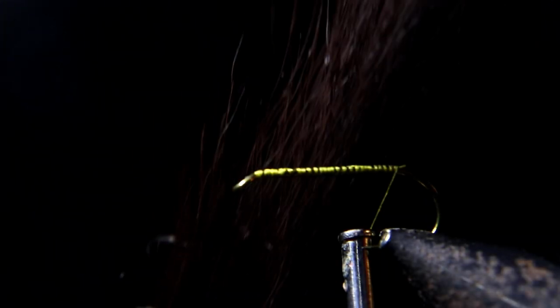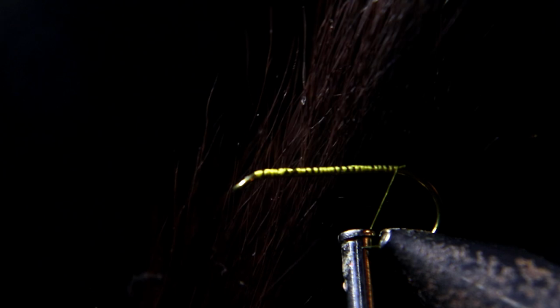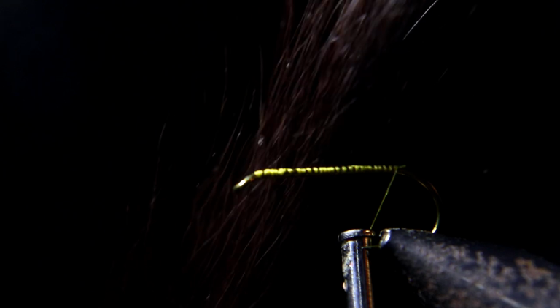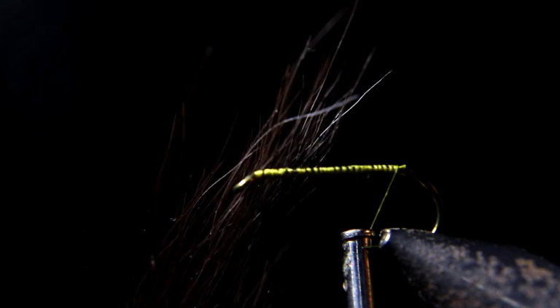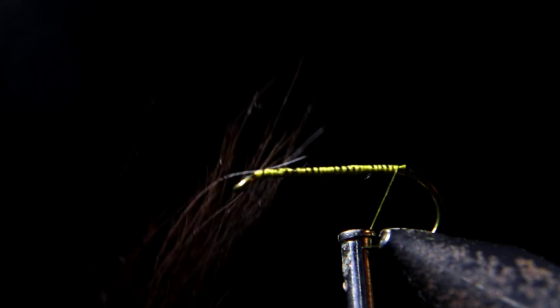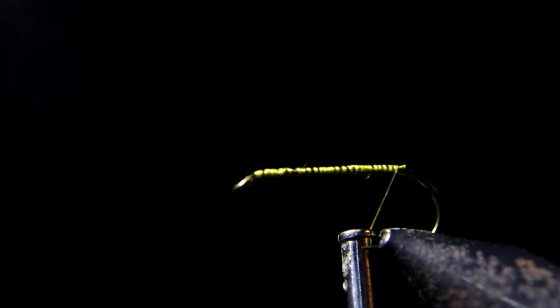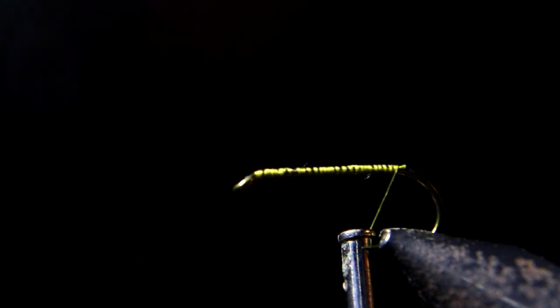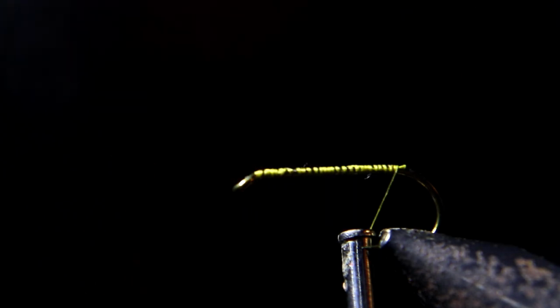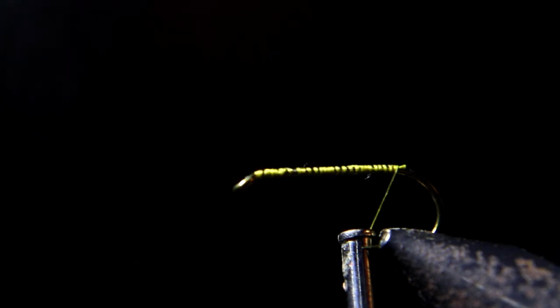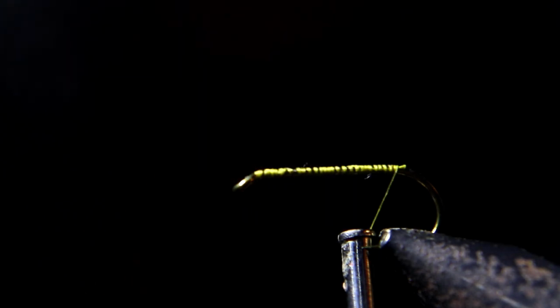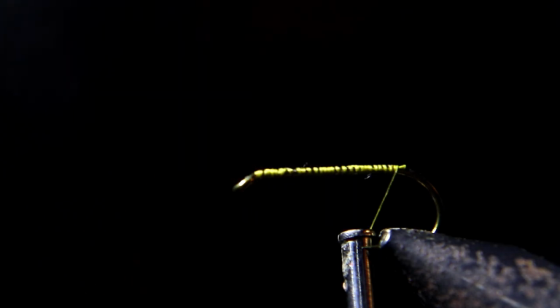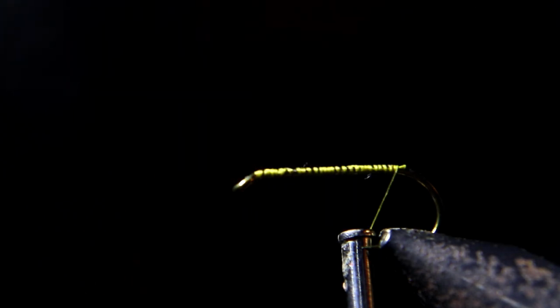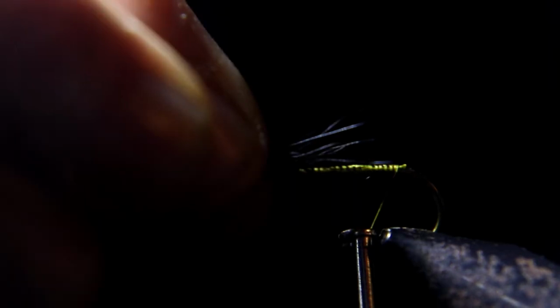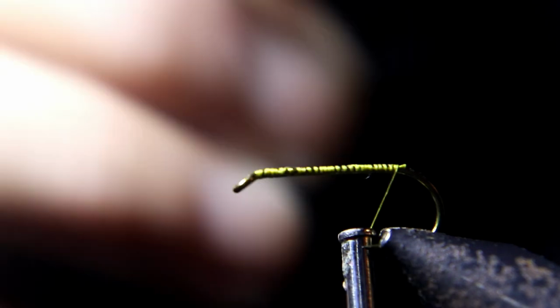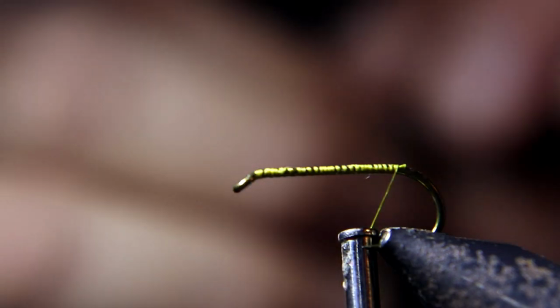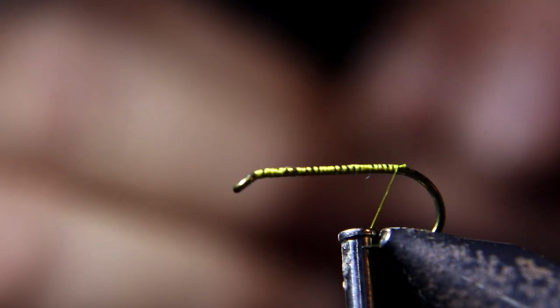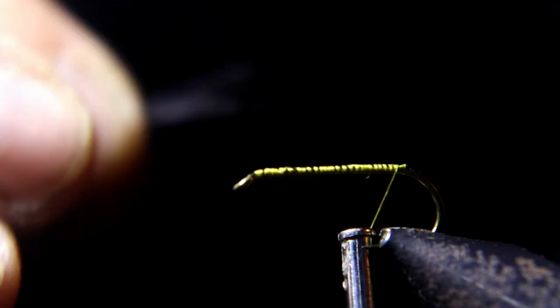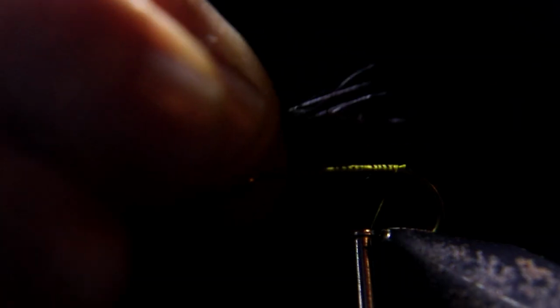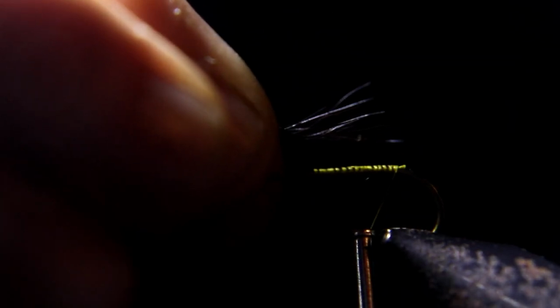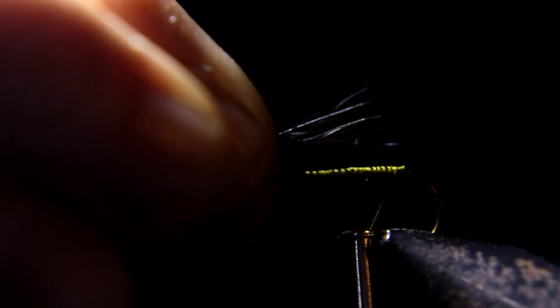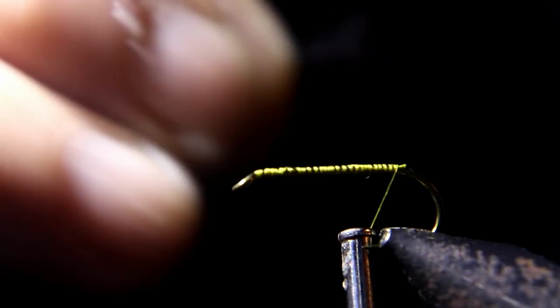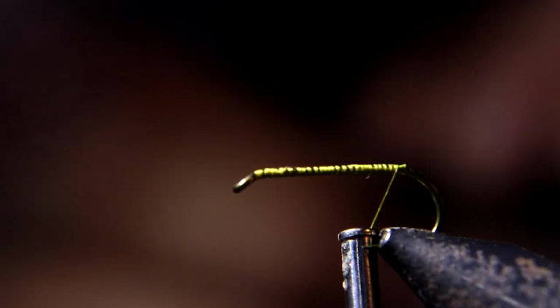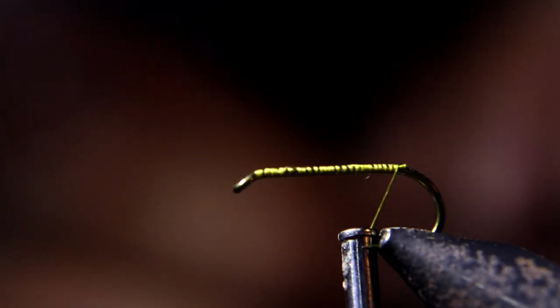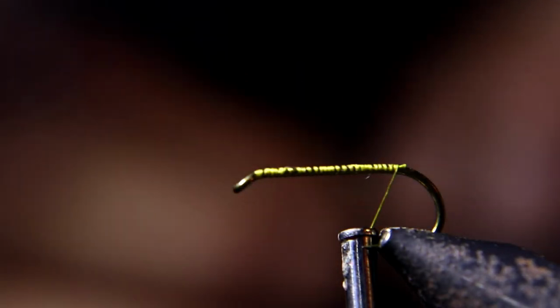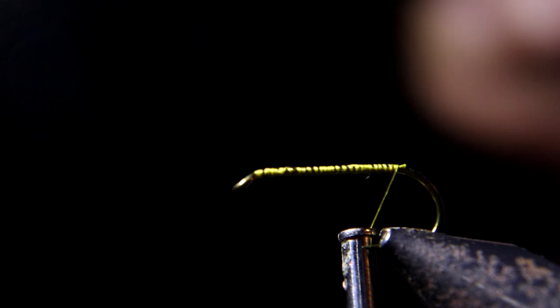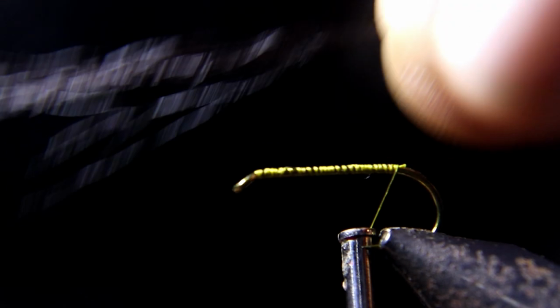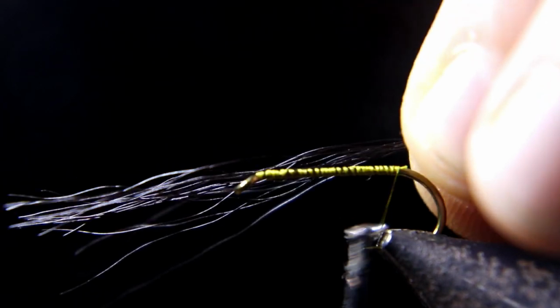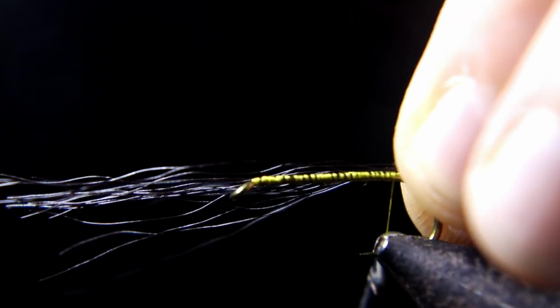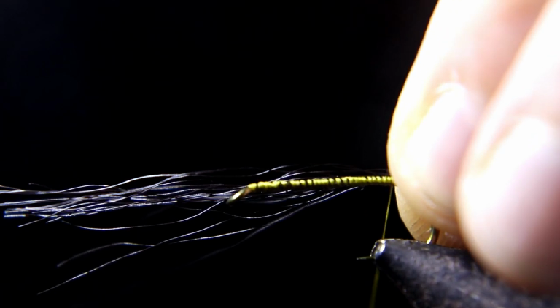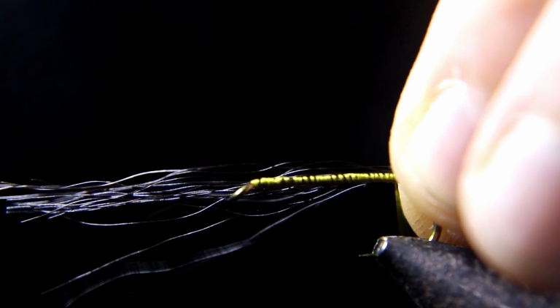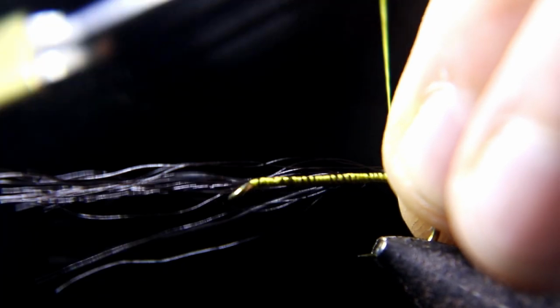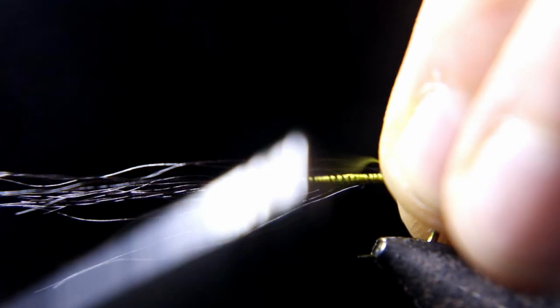Now we're going to tie in a couple strands of black deer tail hair for the tail of this fly. Measure for length before tying in.